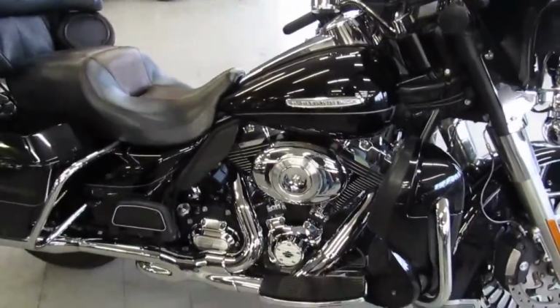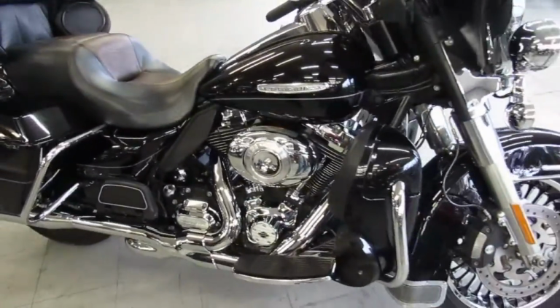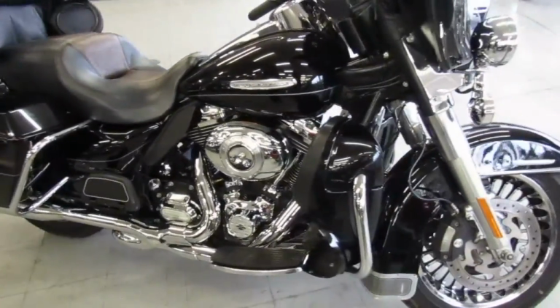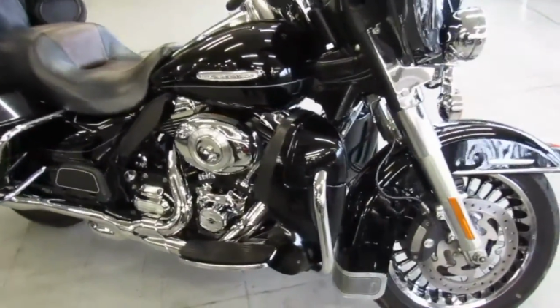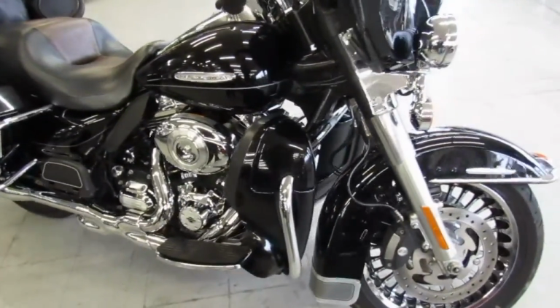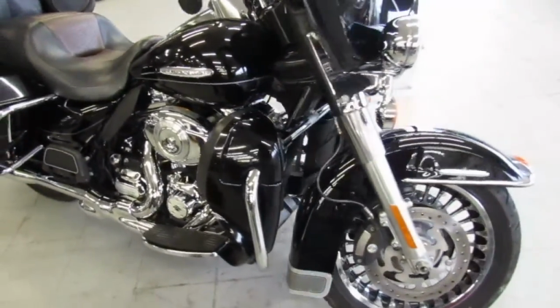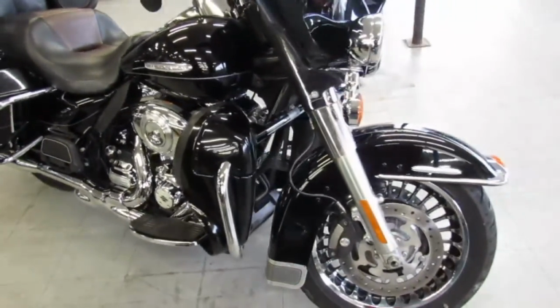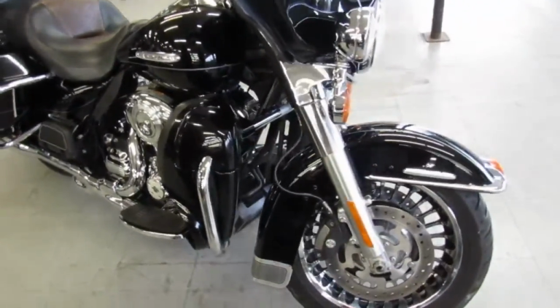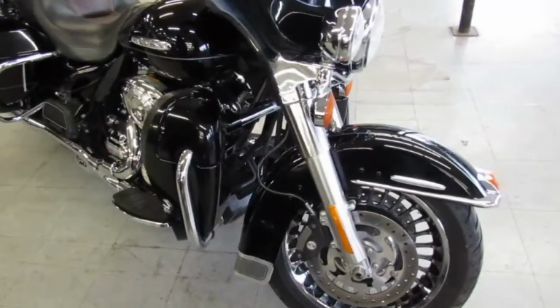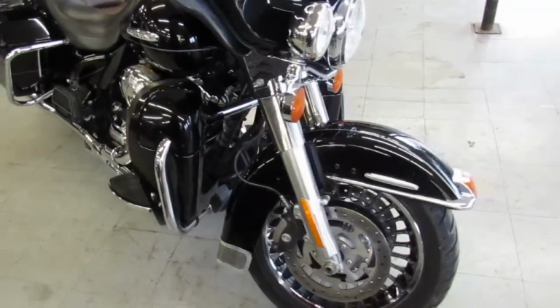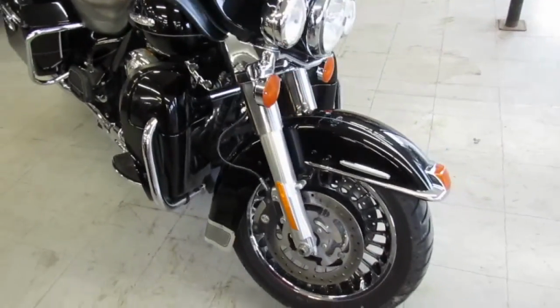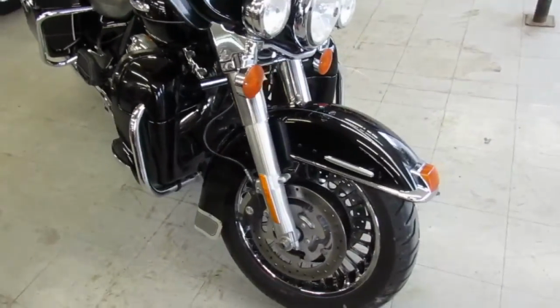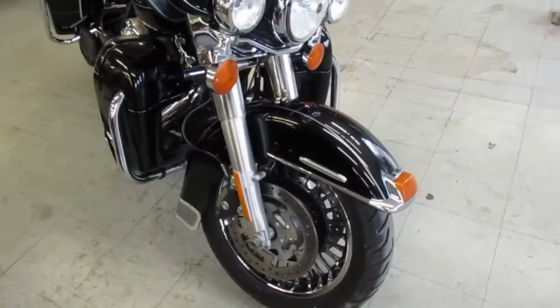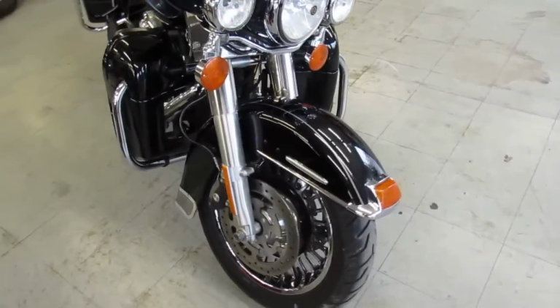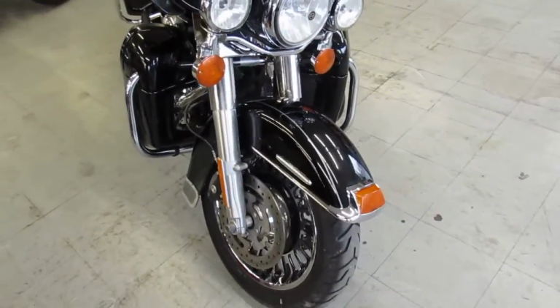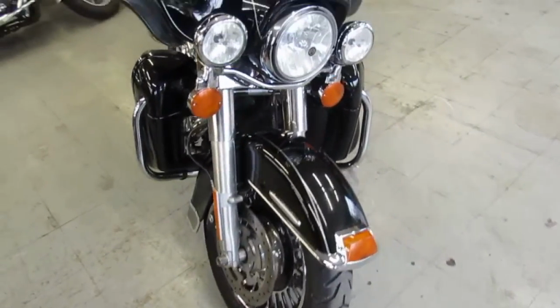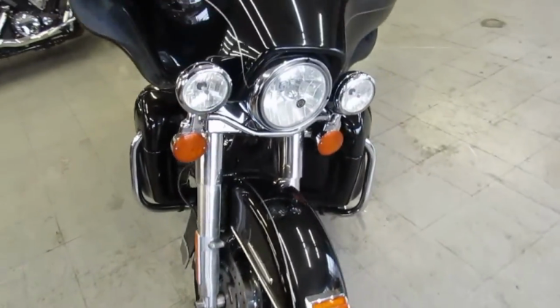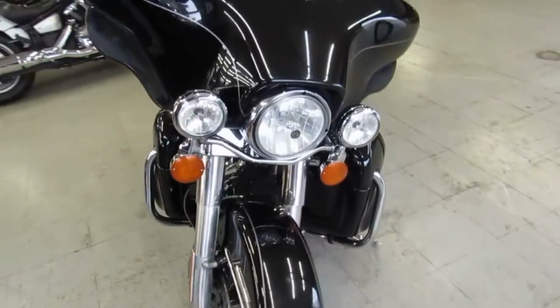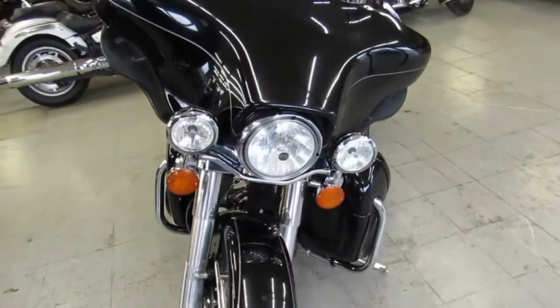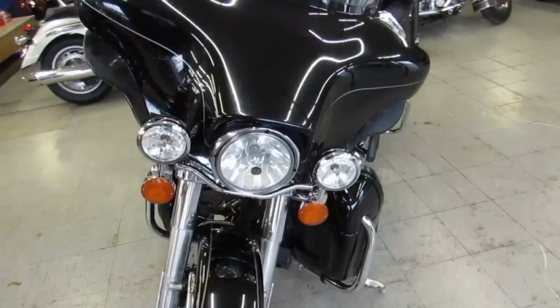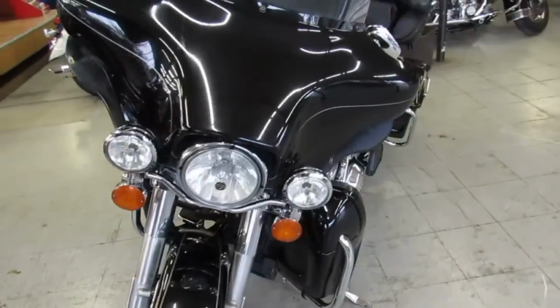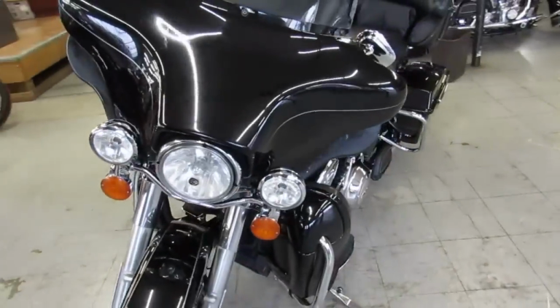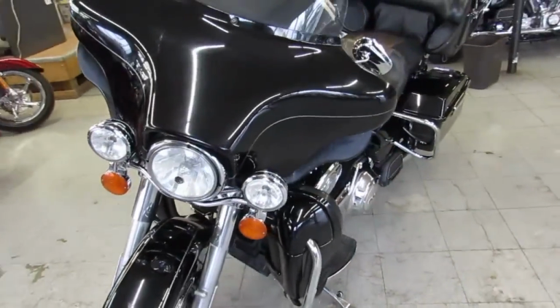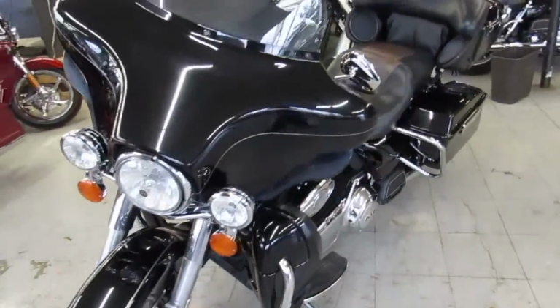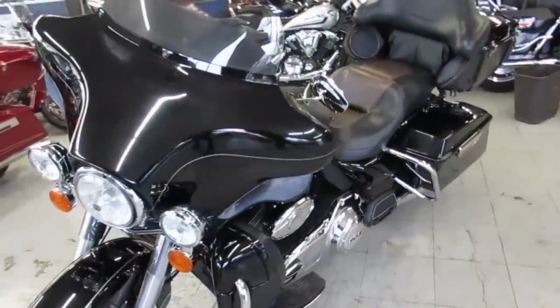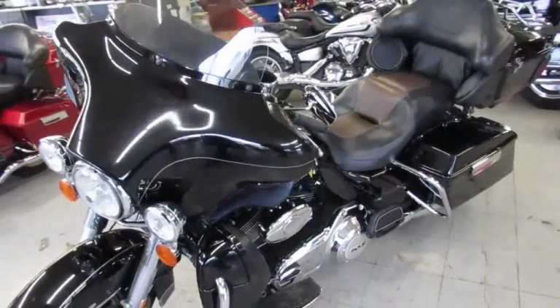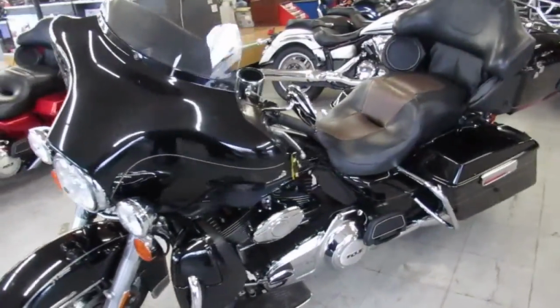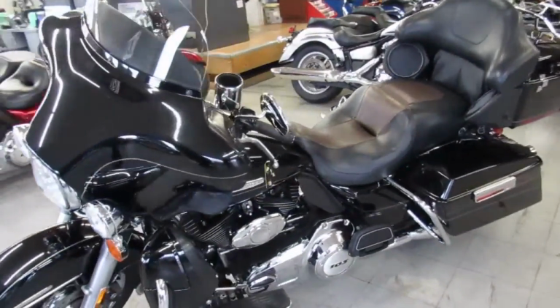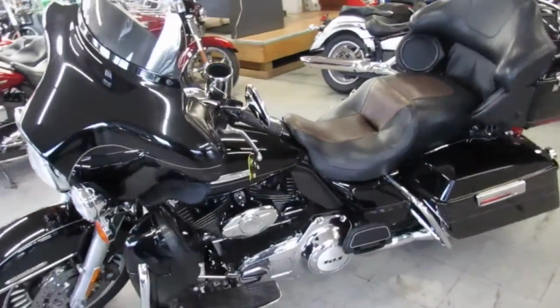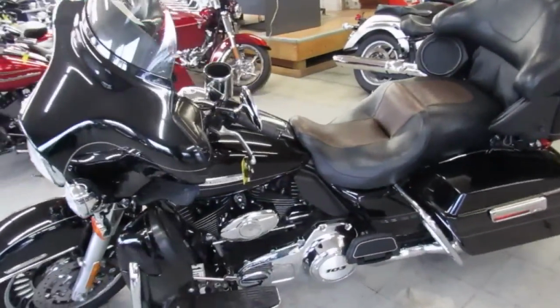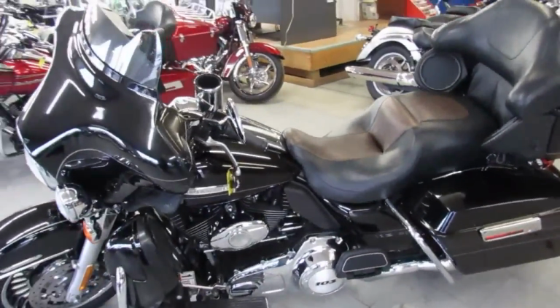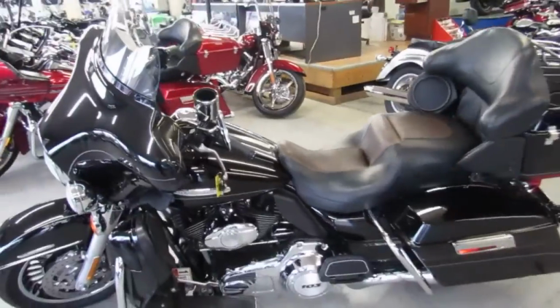We got guaranteed financing, we got leasing programs, we offer layaway programs, and your trades are always welcome. Give us a call, we'll get it done. It's 810-648-9500. That's ApprovalPowerSports.com.